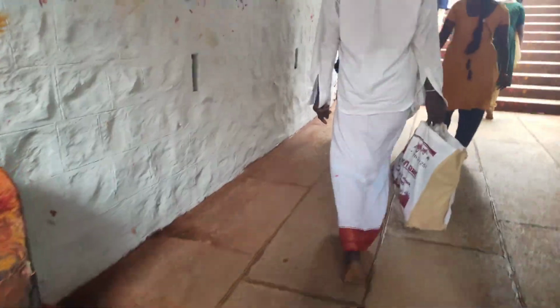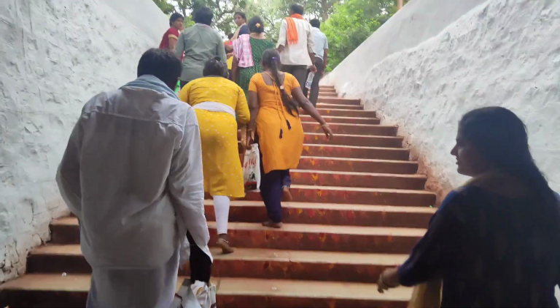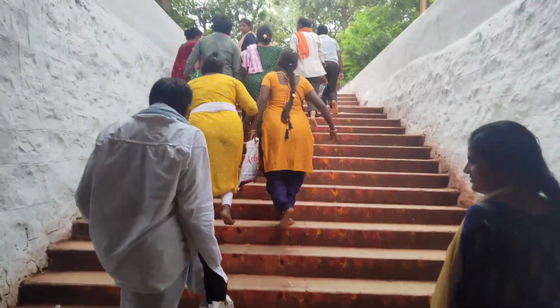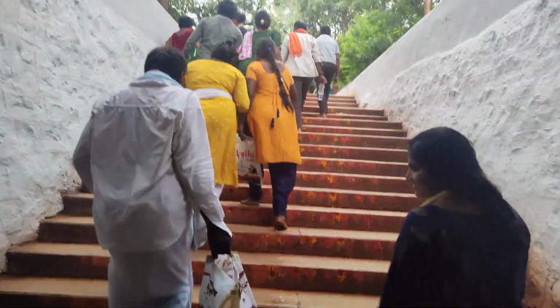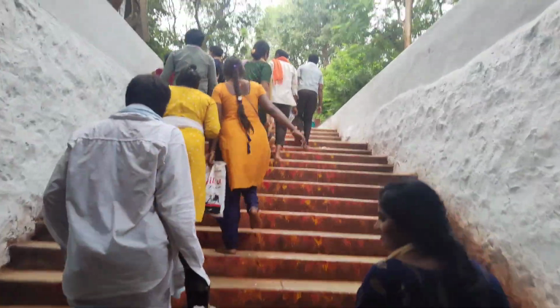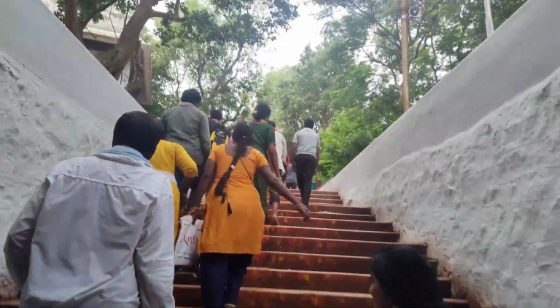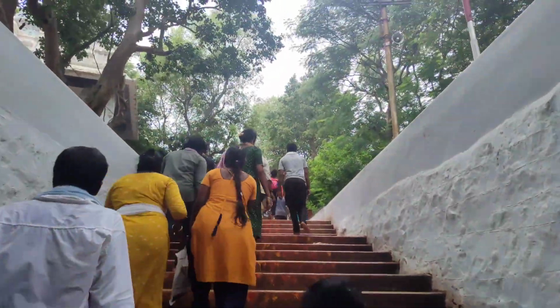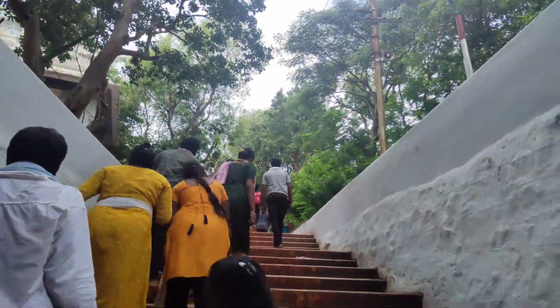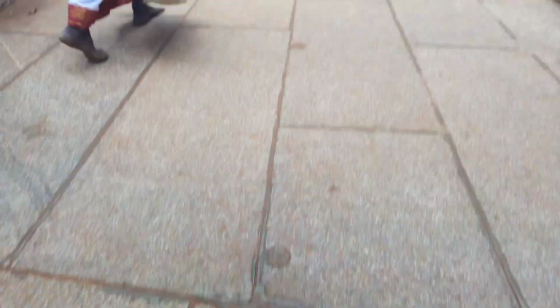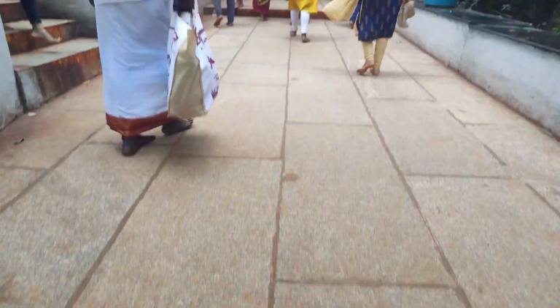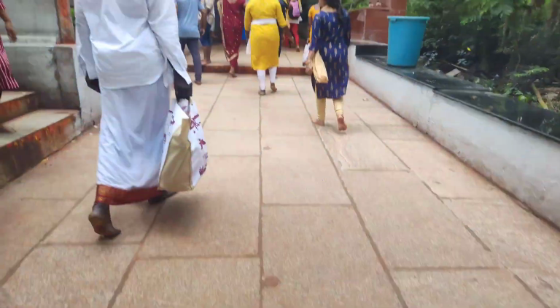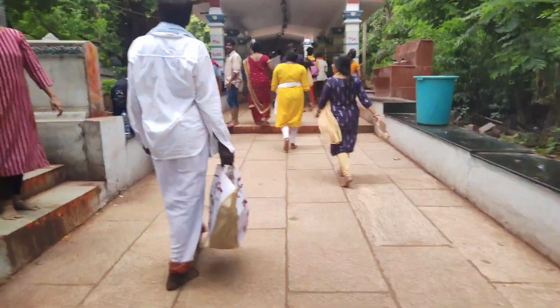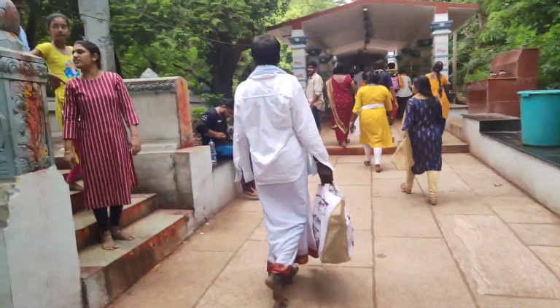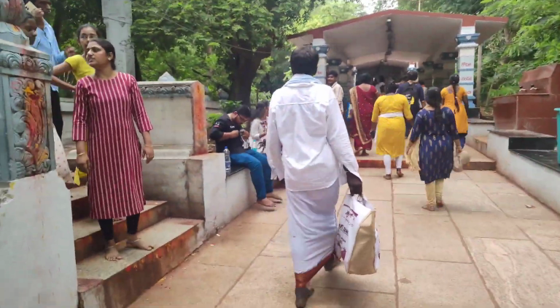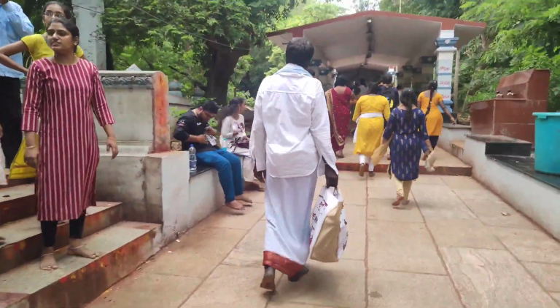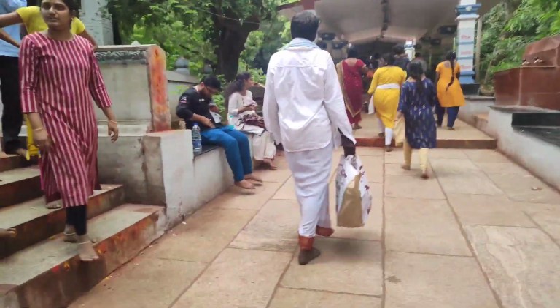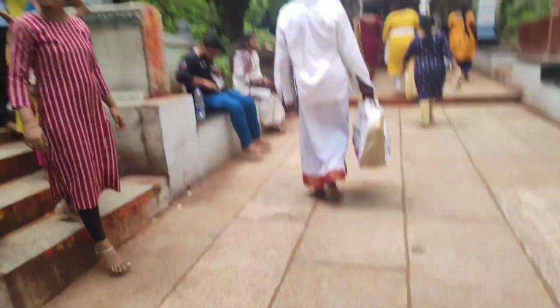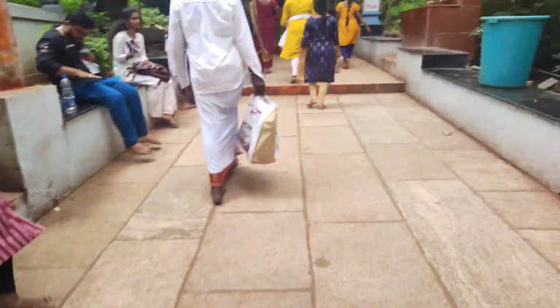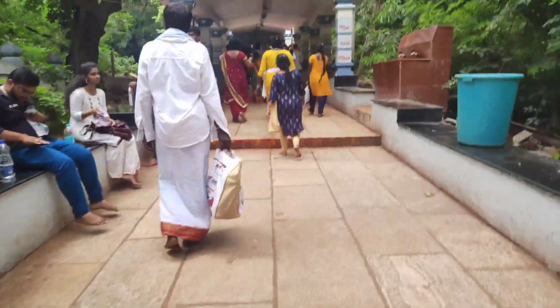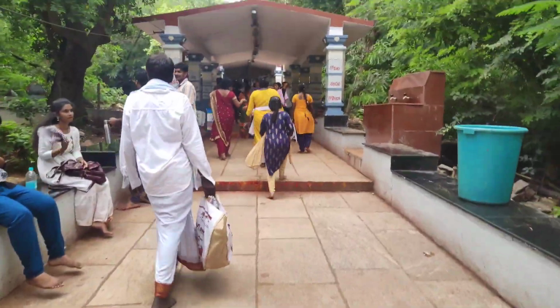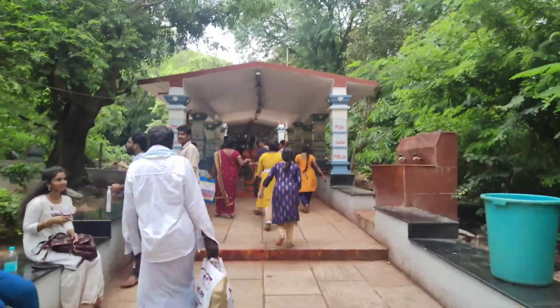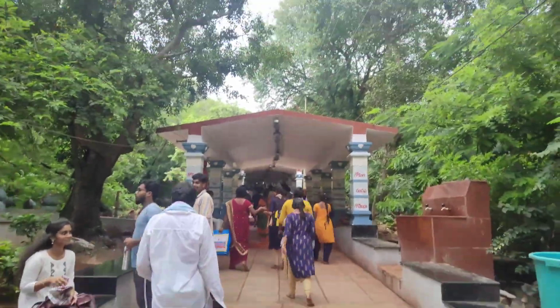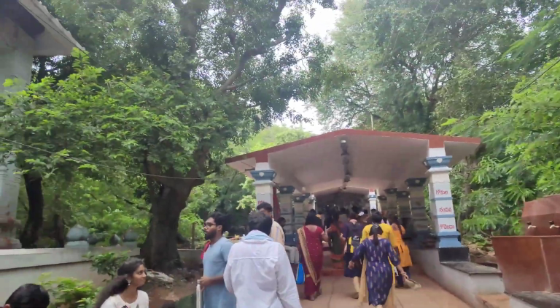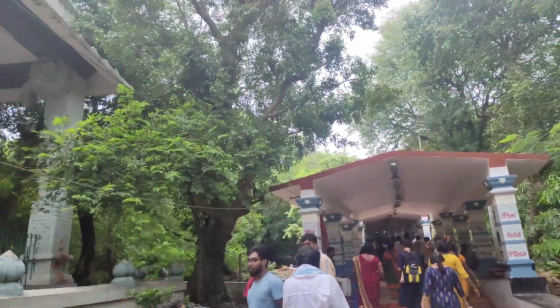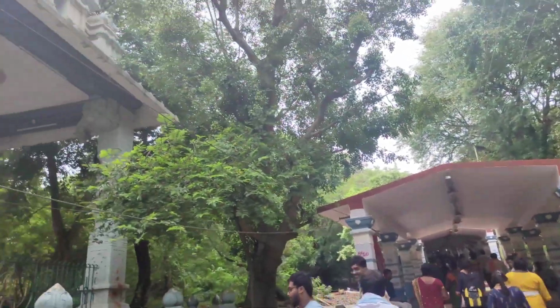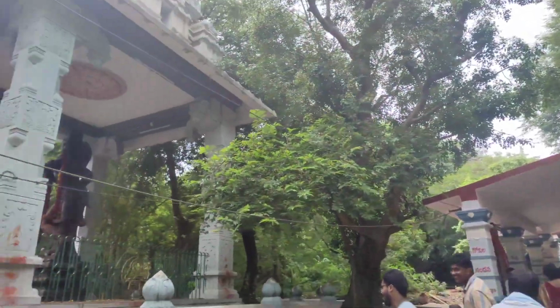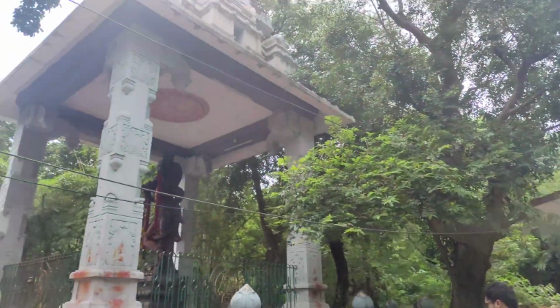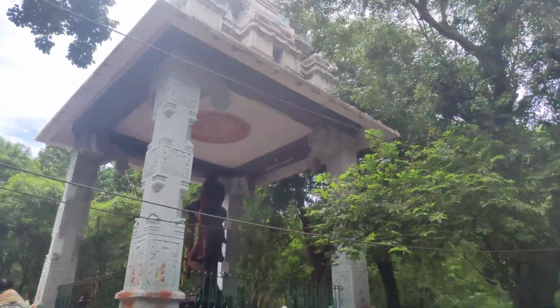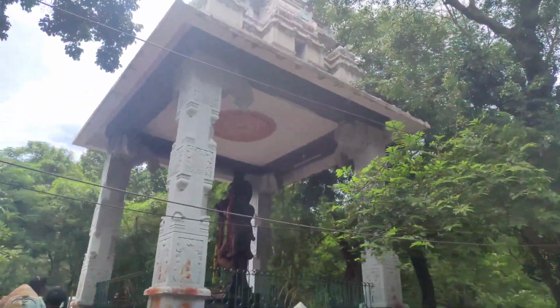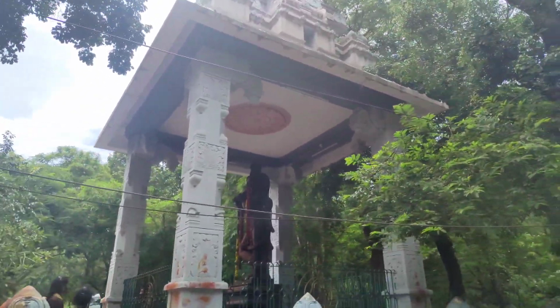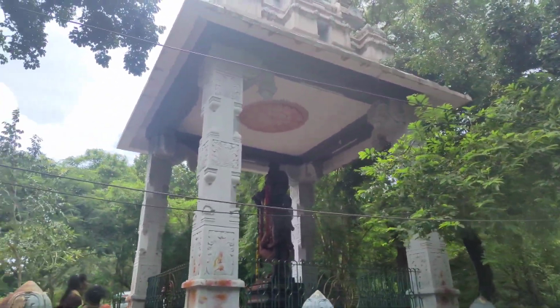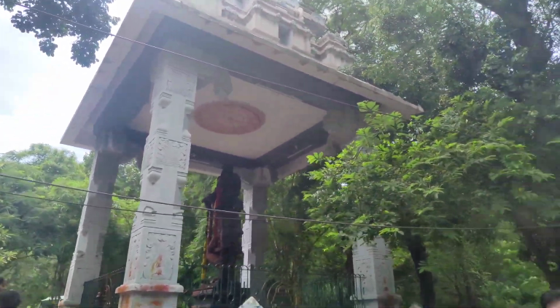The steps are very manageable for the first time. We have covered almost 8 km. Now we can see that we have walked 8 km.